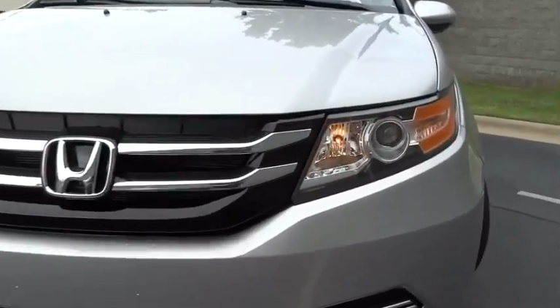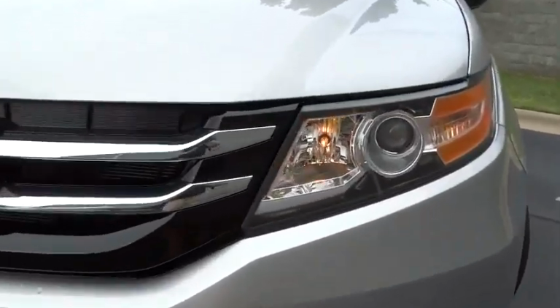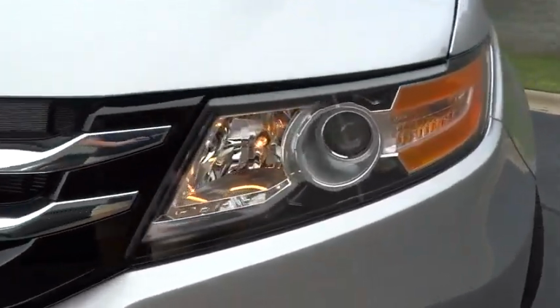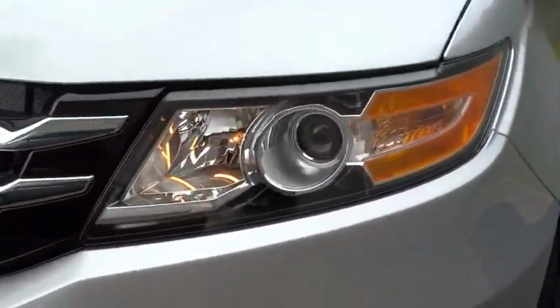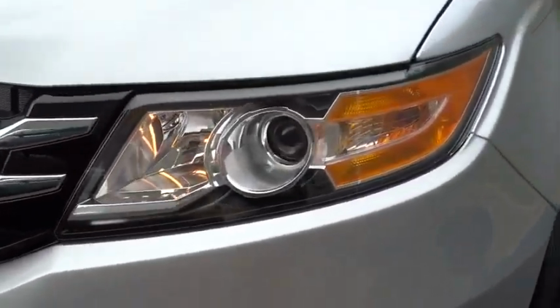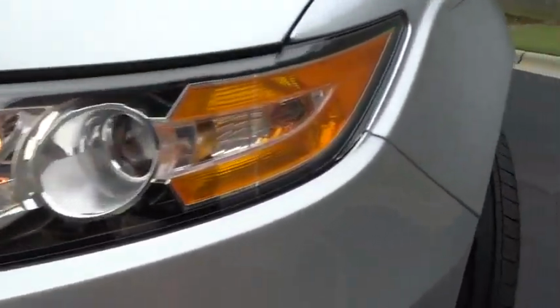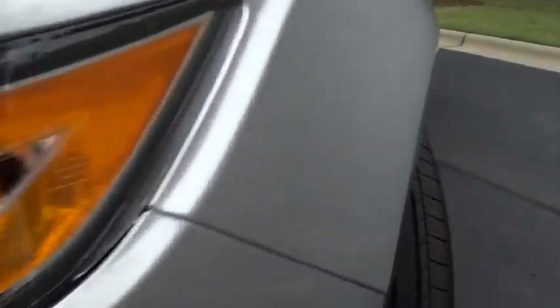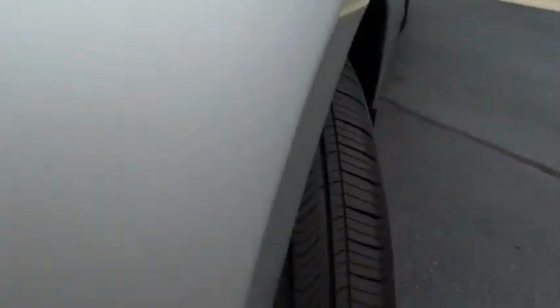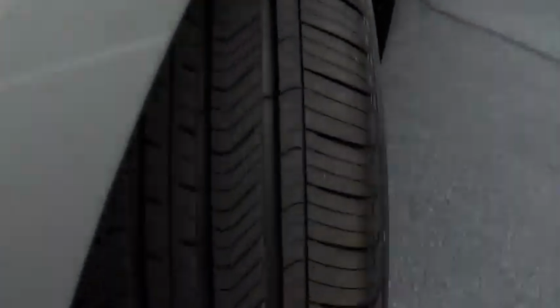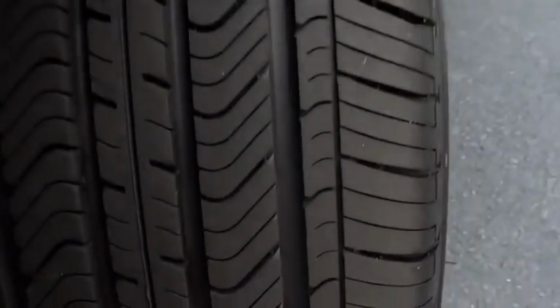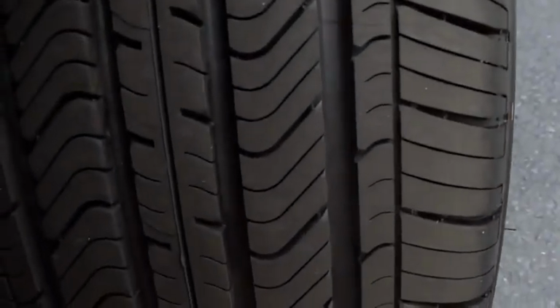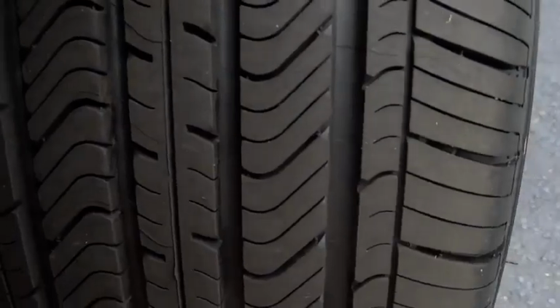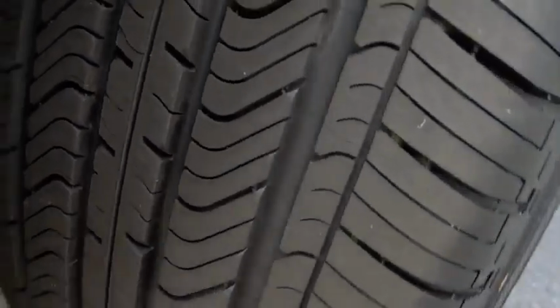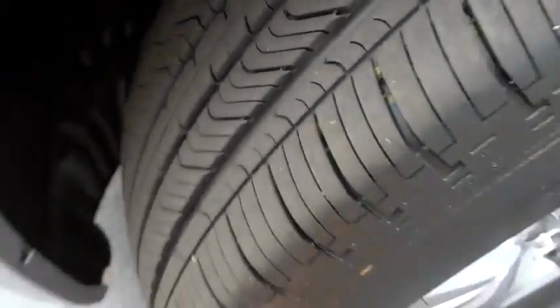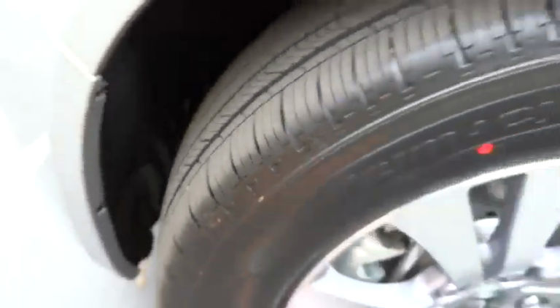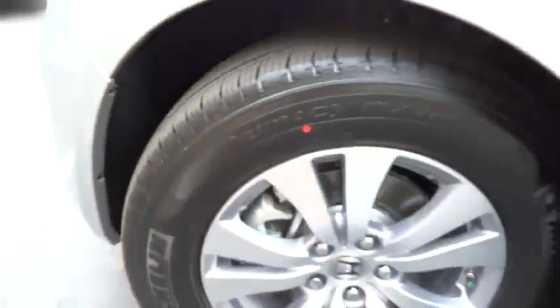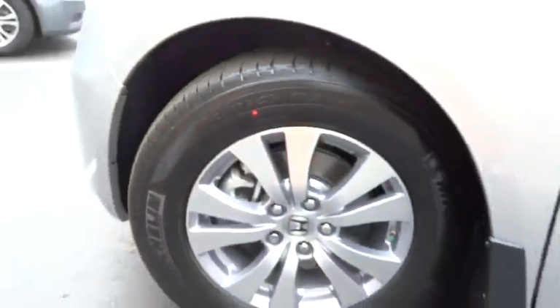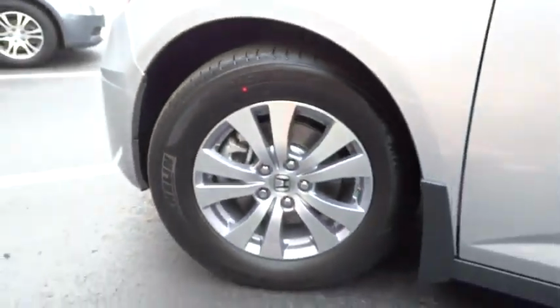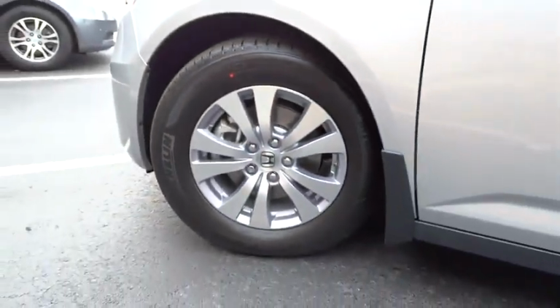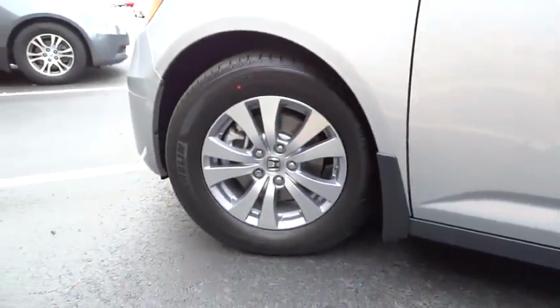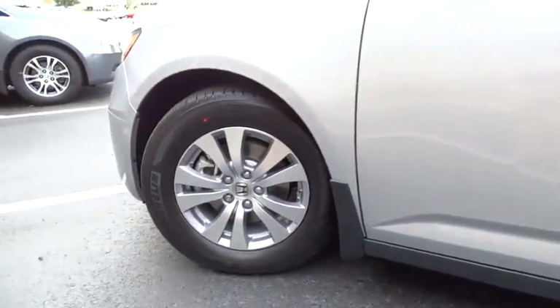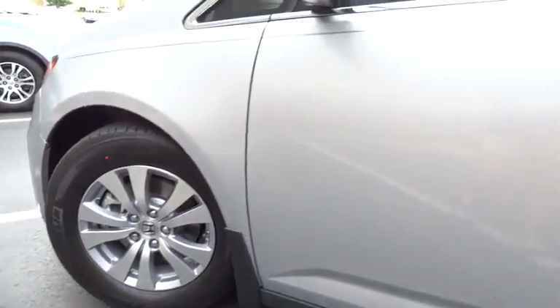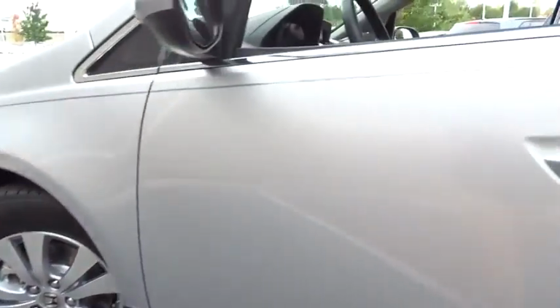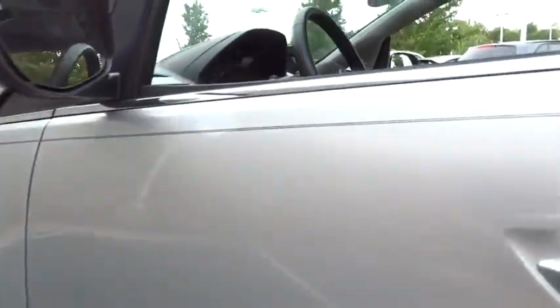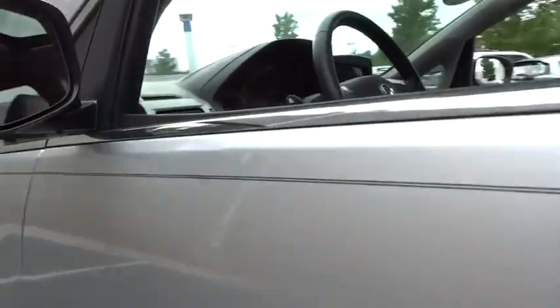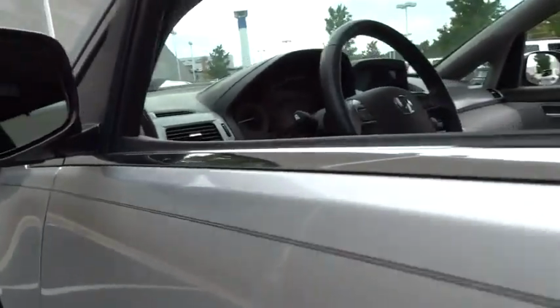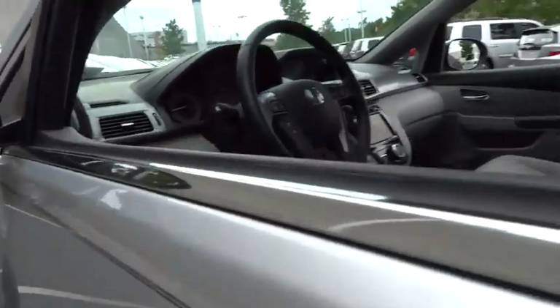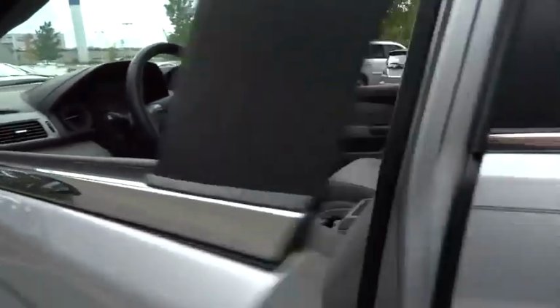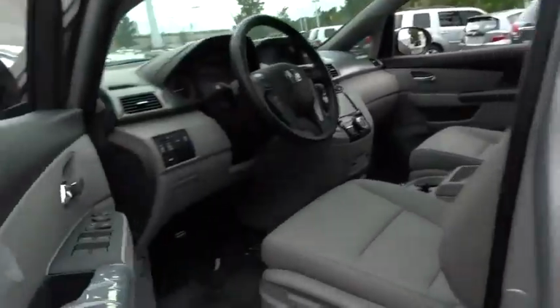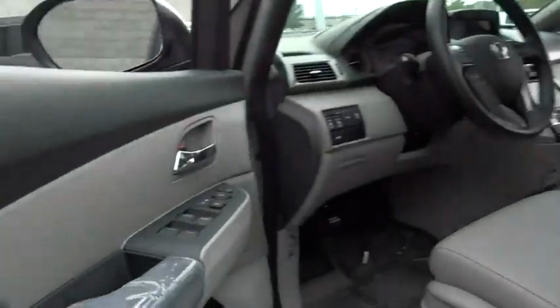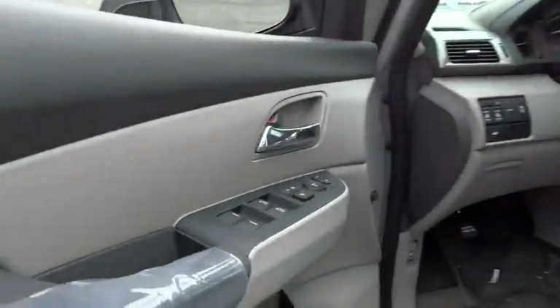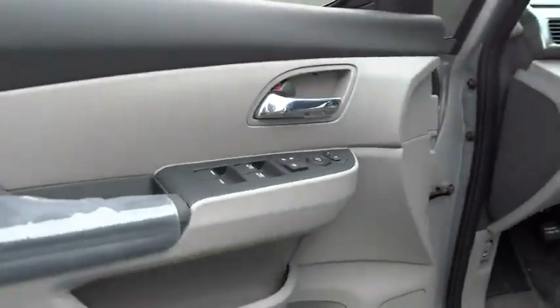Adjustable steering wheel, keyless entry, front floor mats, cruise control, aluminum wheels, Bluetooth, four wheel disc brakes, universal garage door opener, AM FM stereo radio.